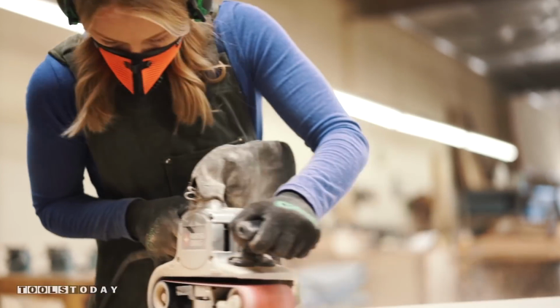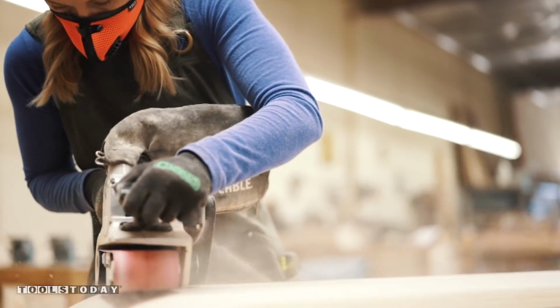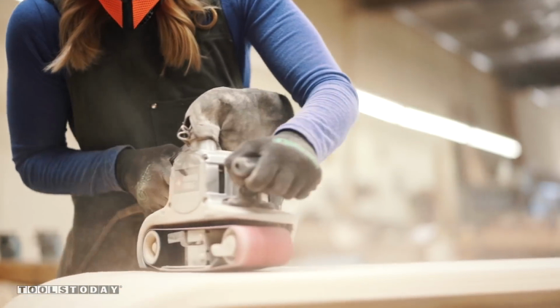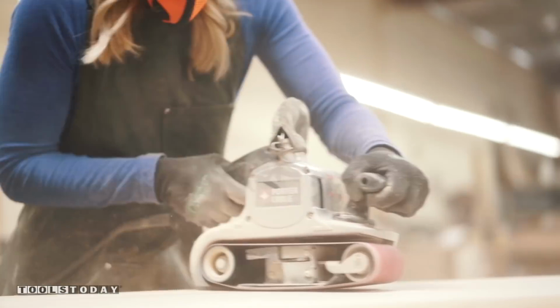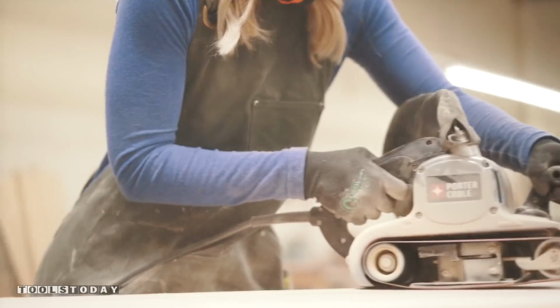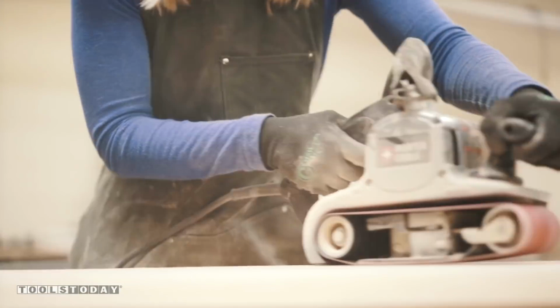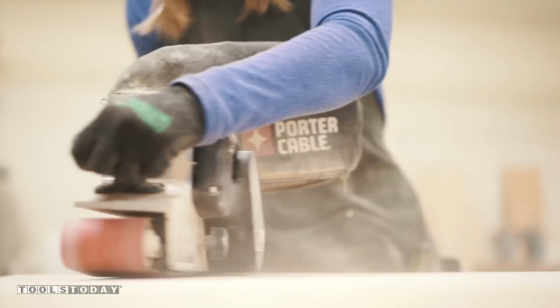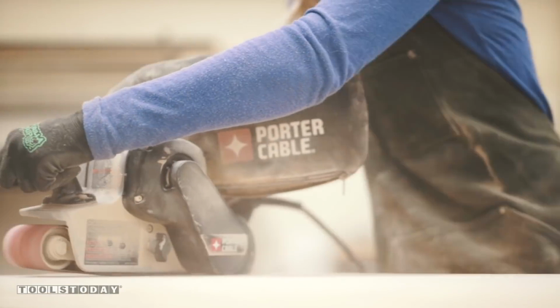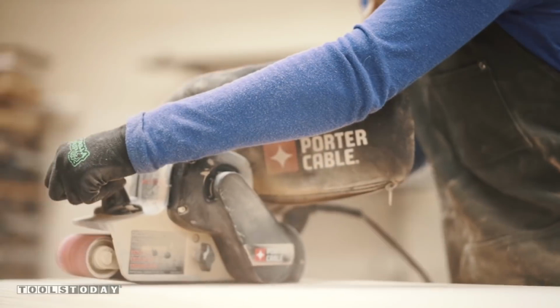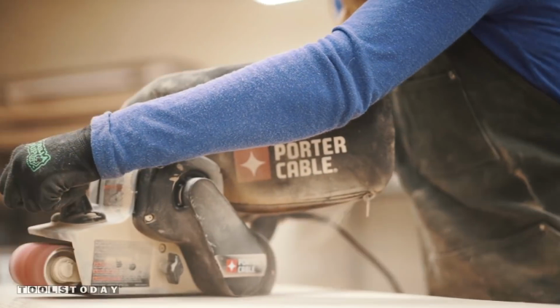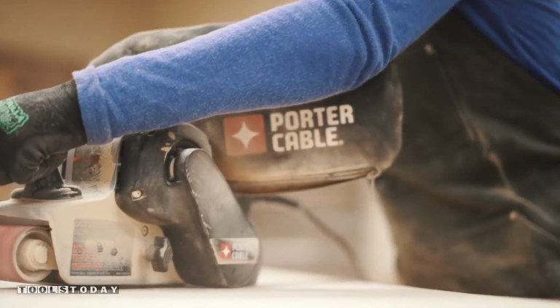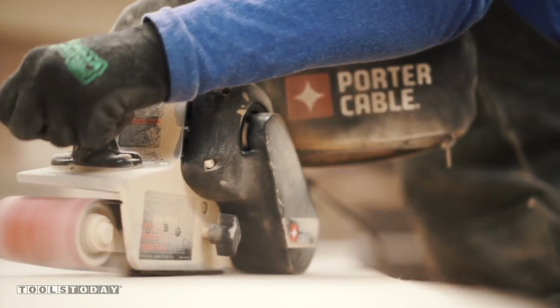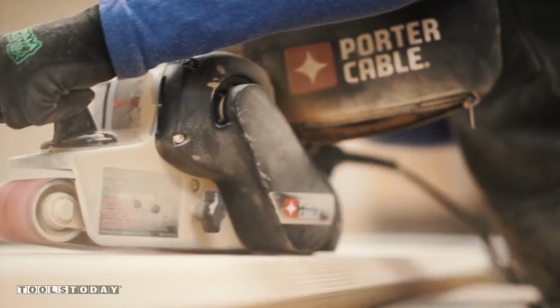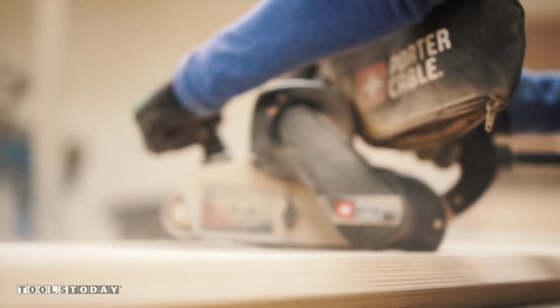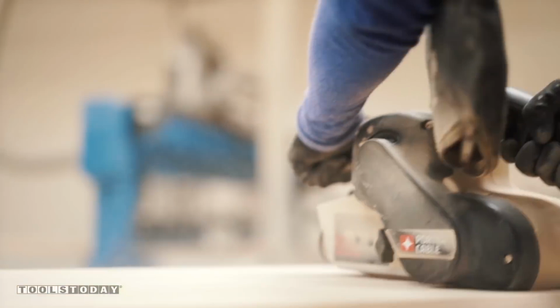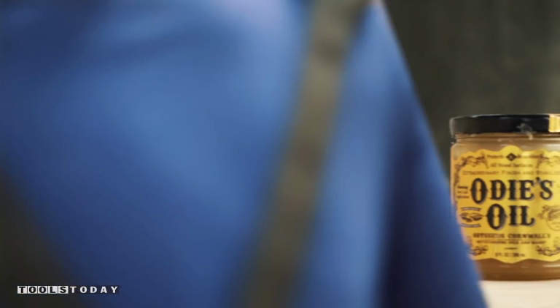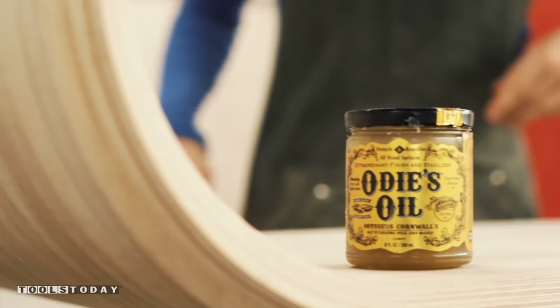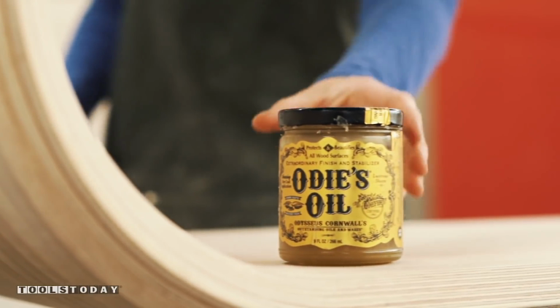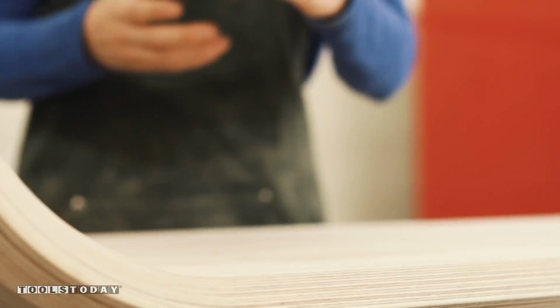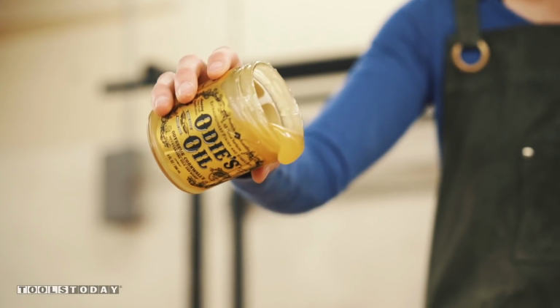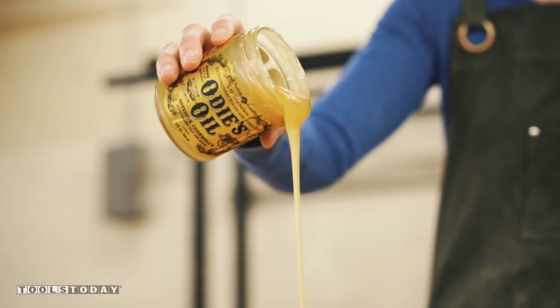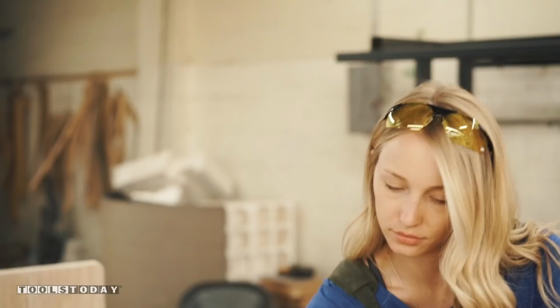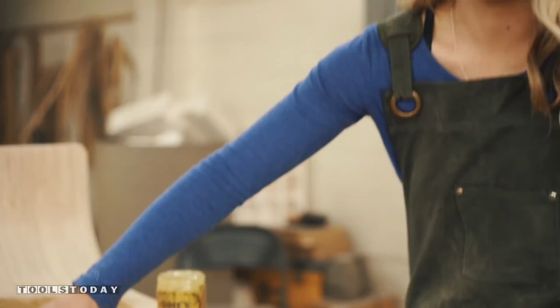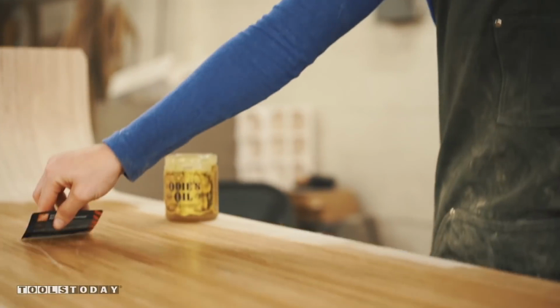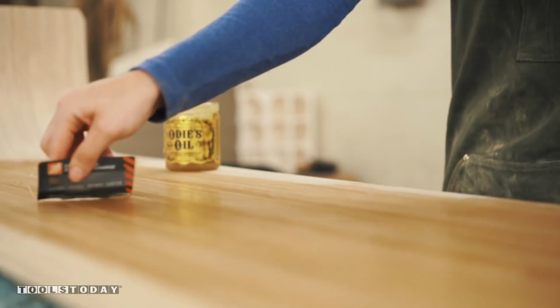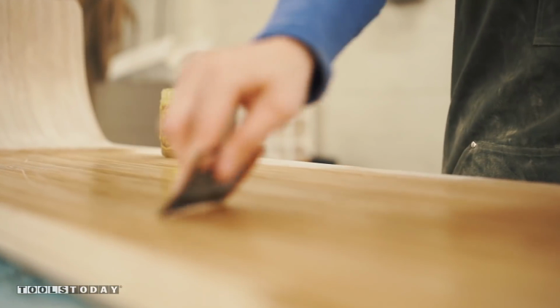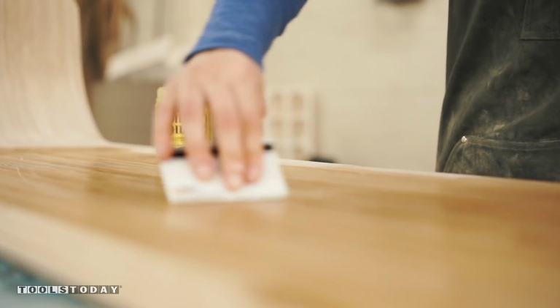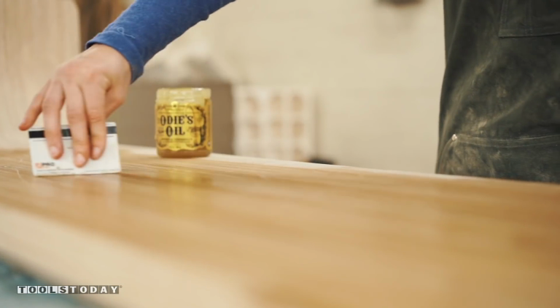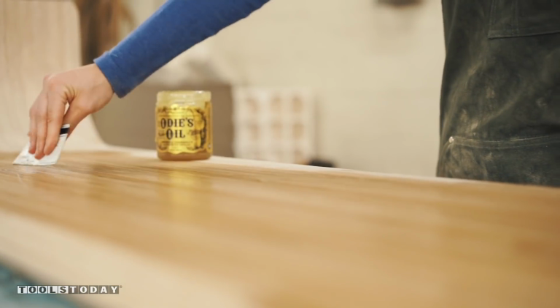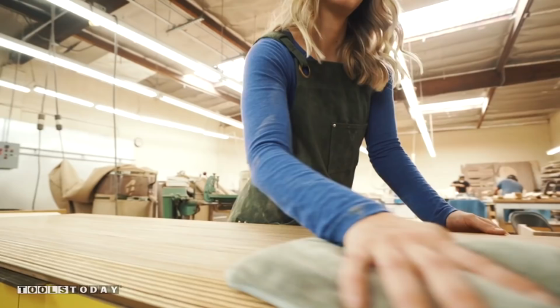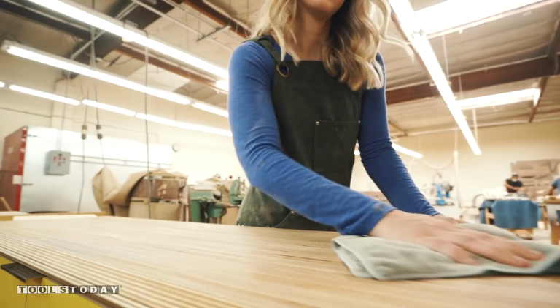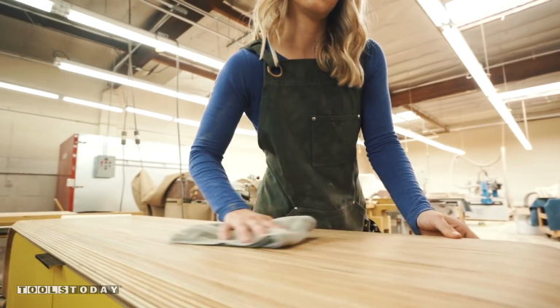I'm using Gator finishing sandpaper and starting at 80 grit all the way up to 800 grit for a nice sheen. Odie's oil is what I use to finish all my pieces. It's easy to use, all natural, and smells delicious.